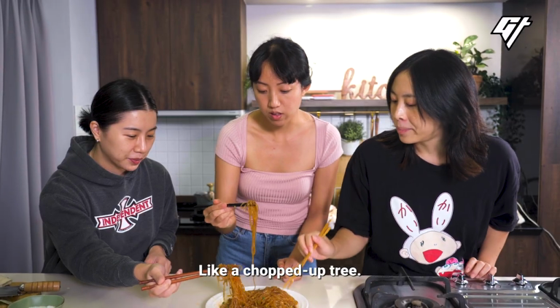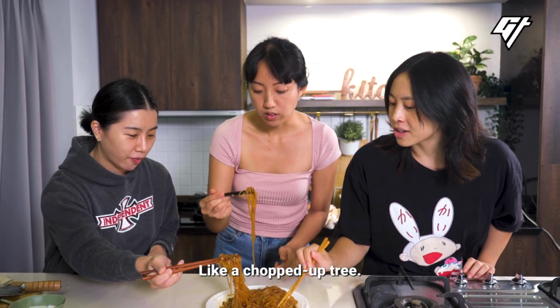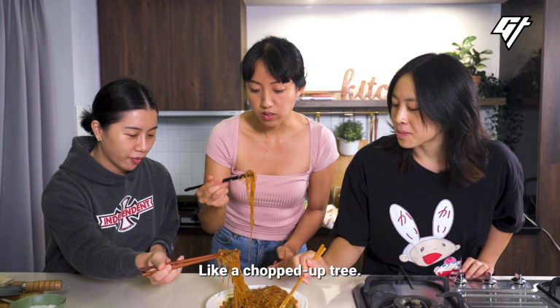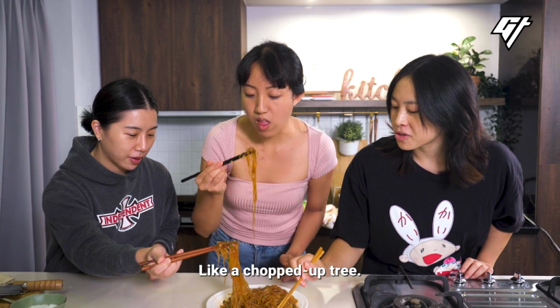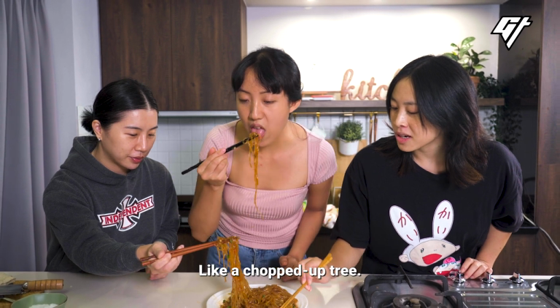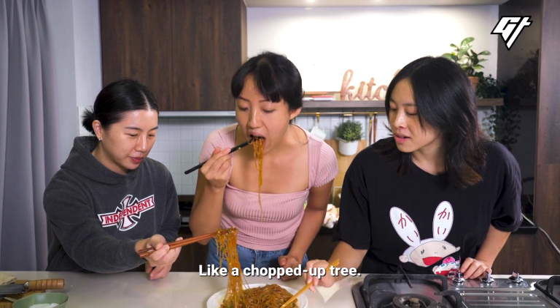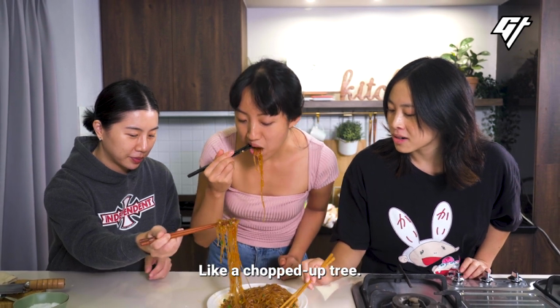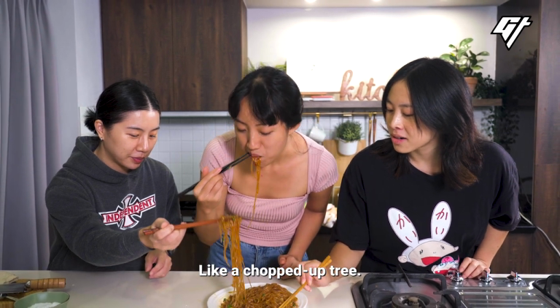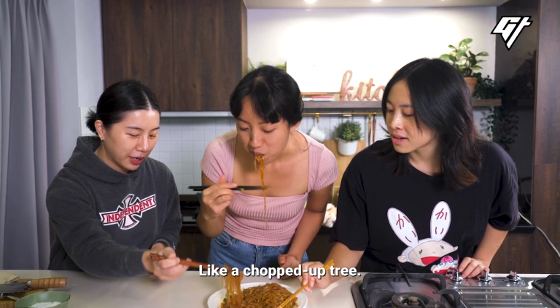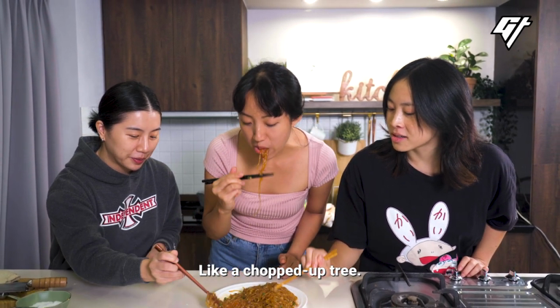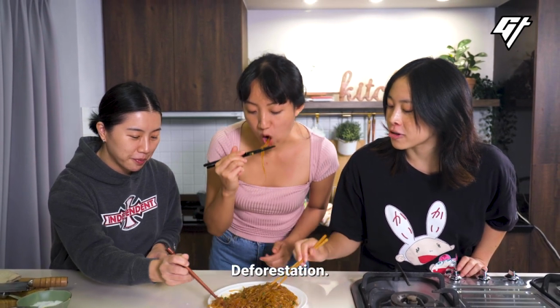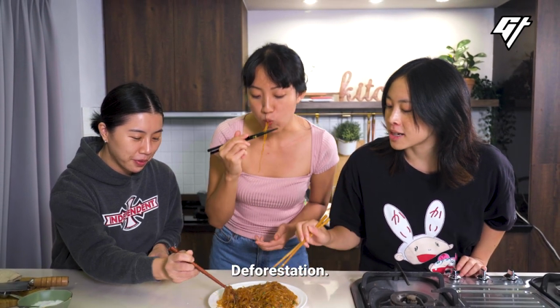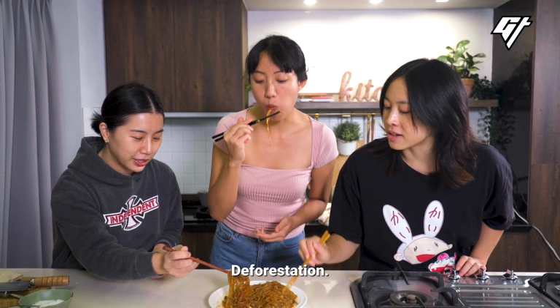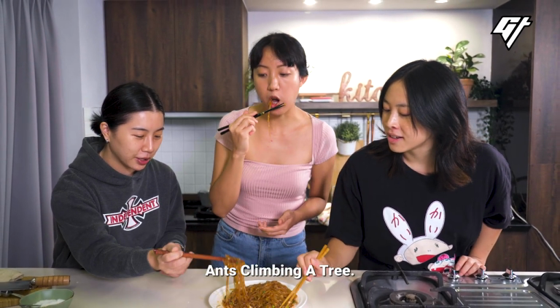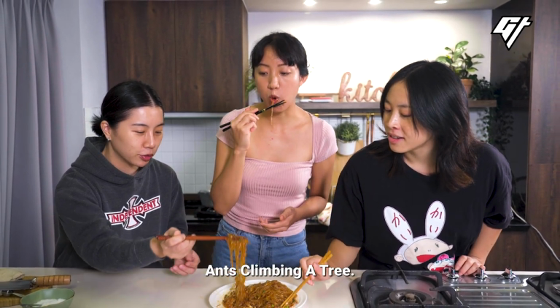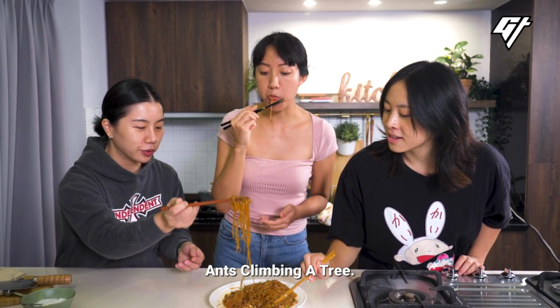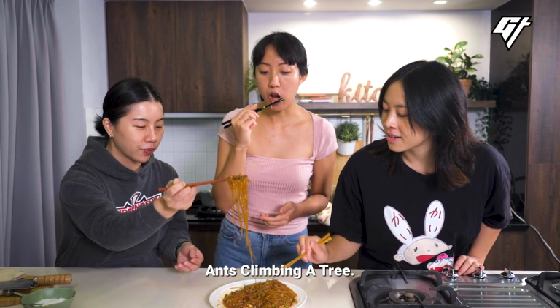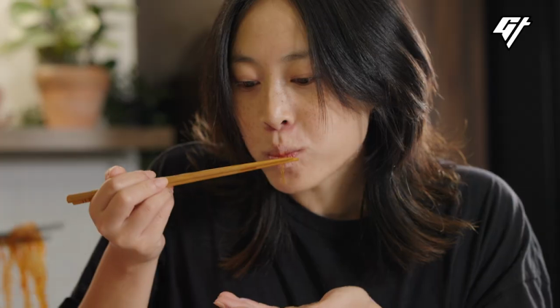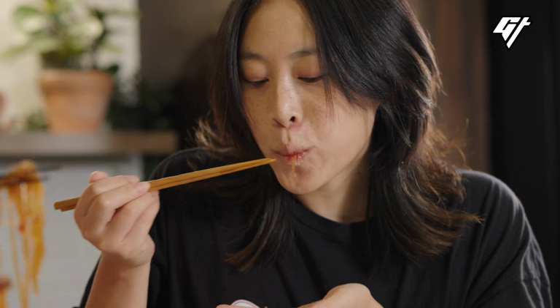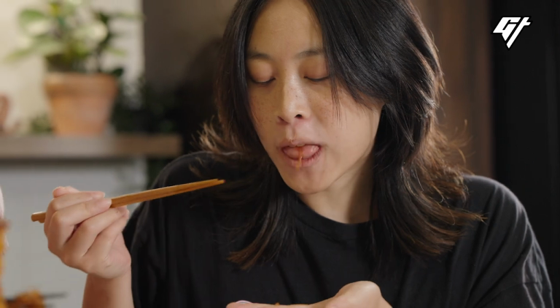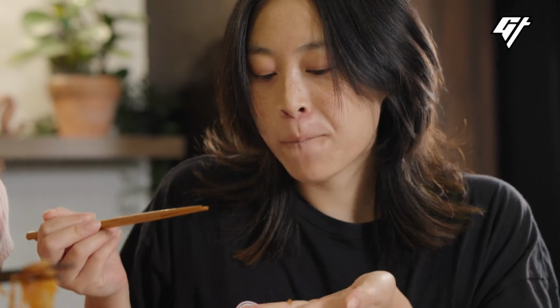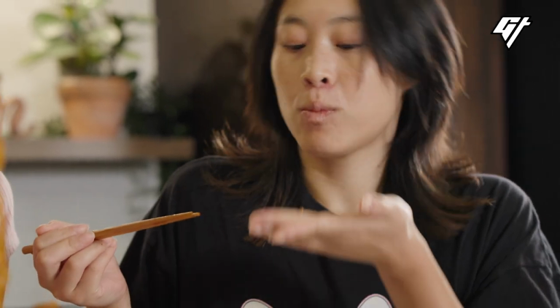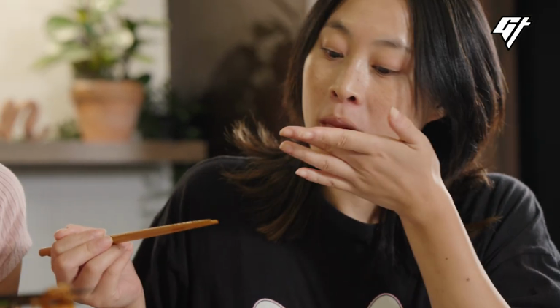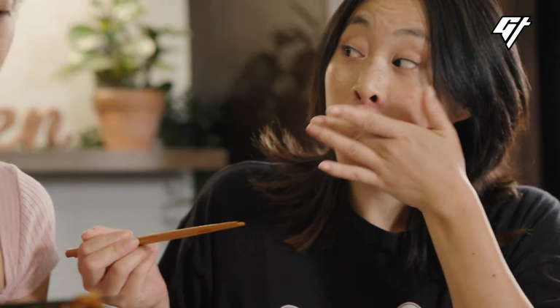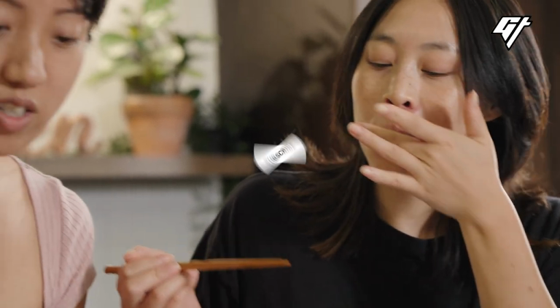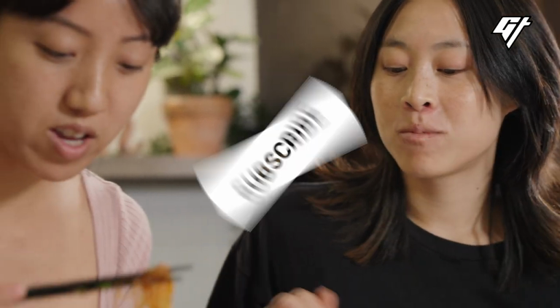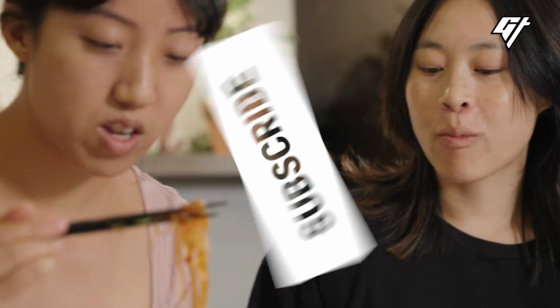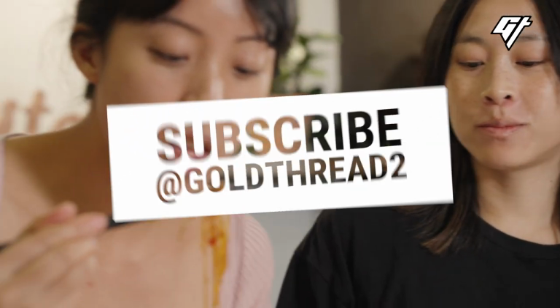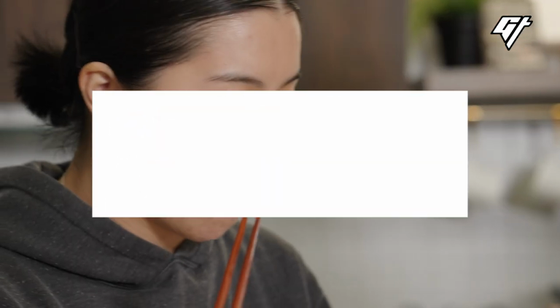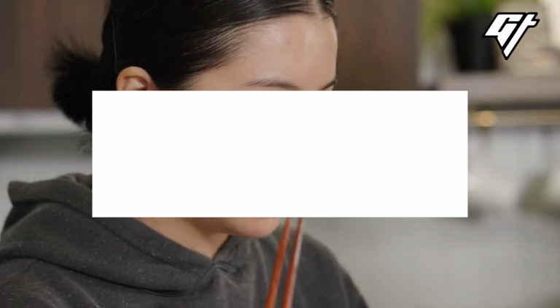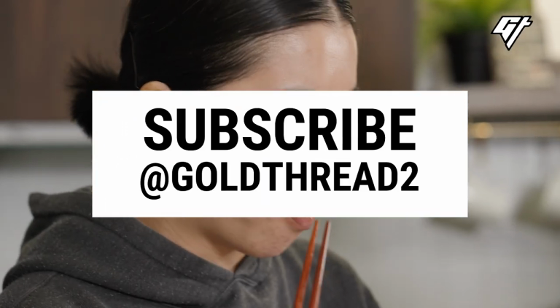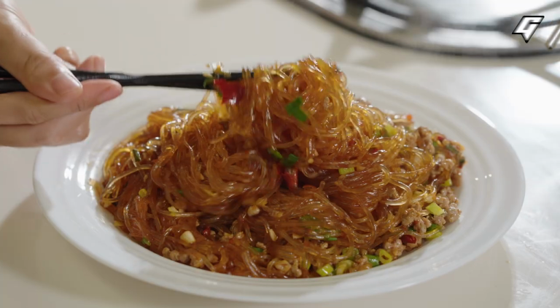Like a chopped up tree? Deforestation. Is it good? Yeah, it's good.